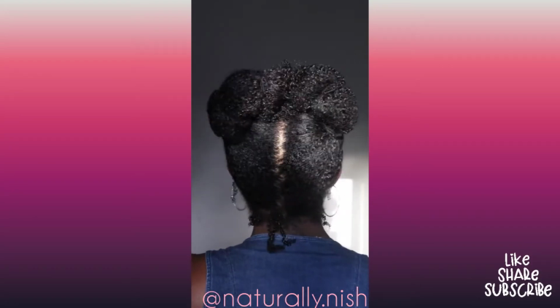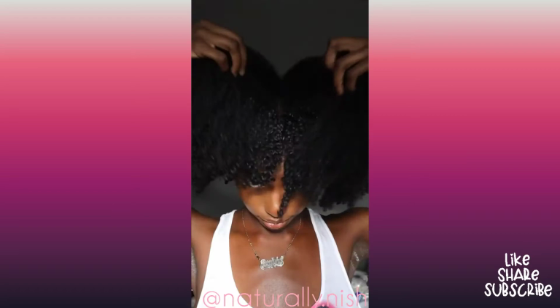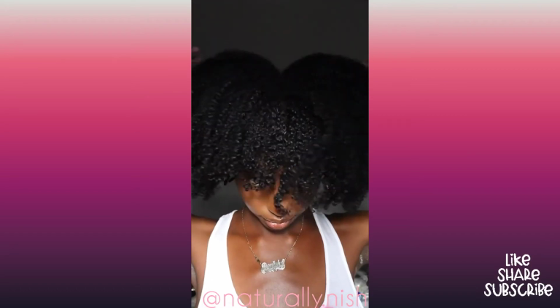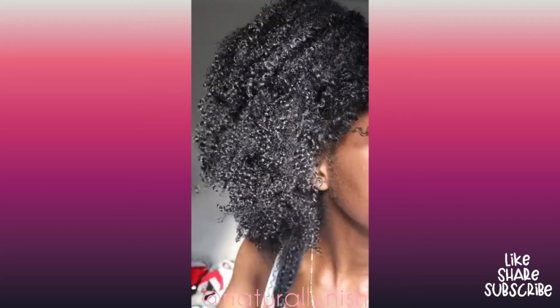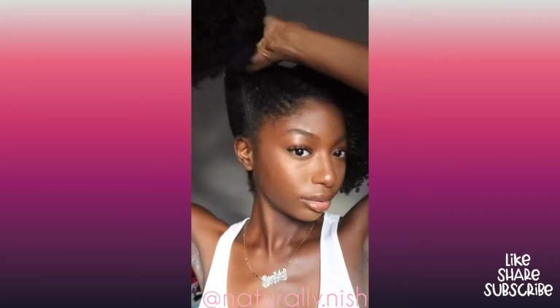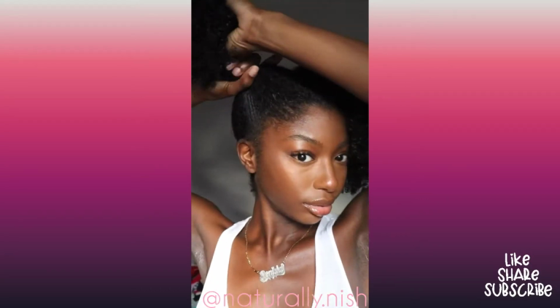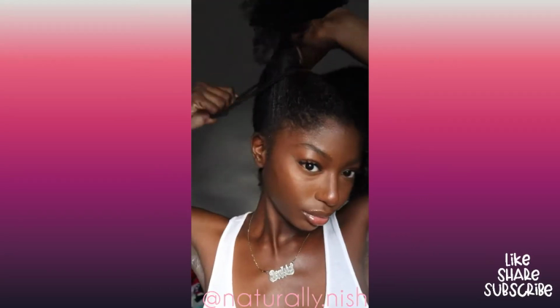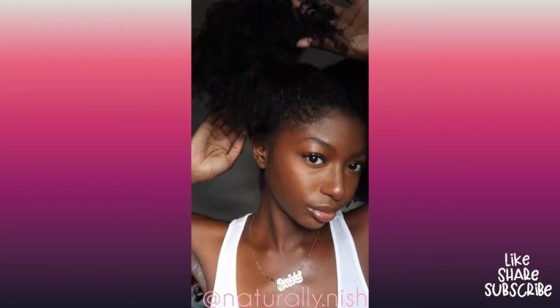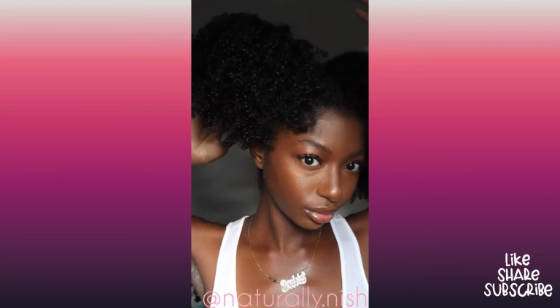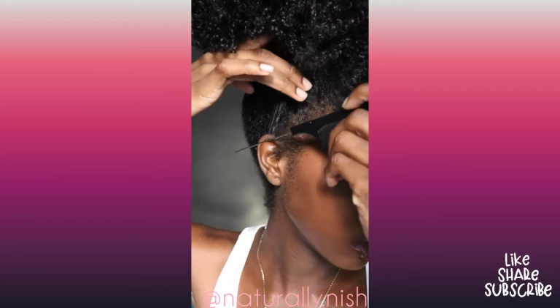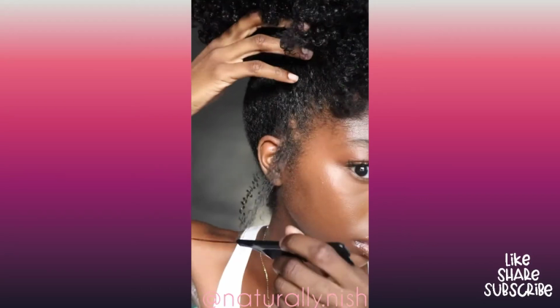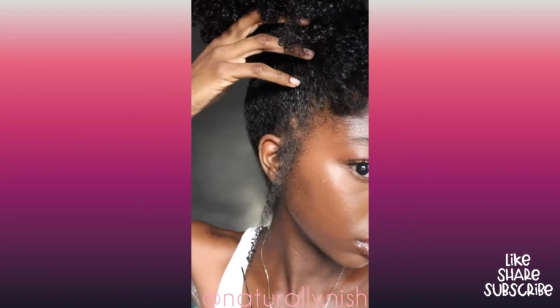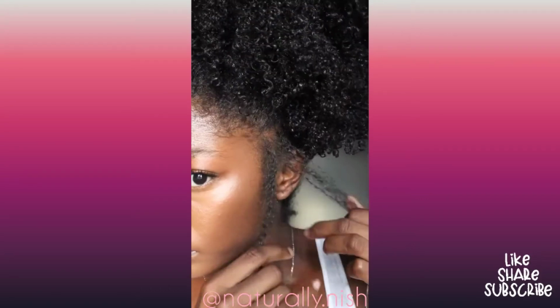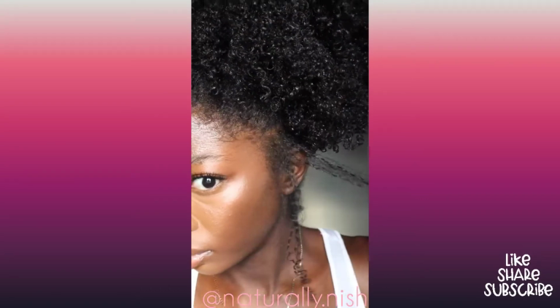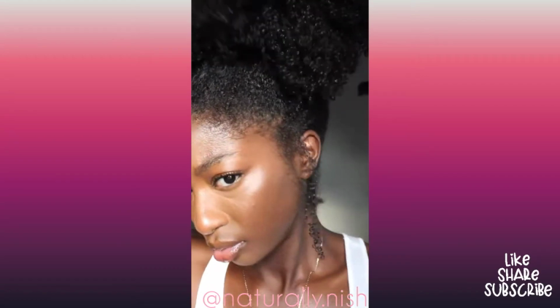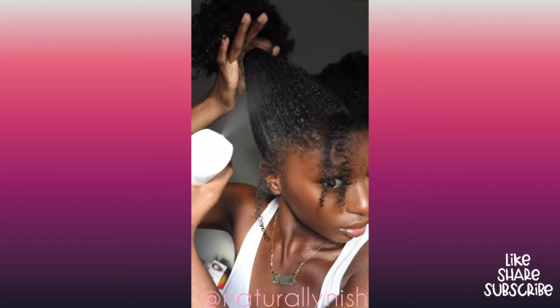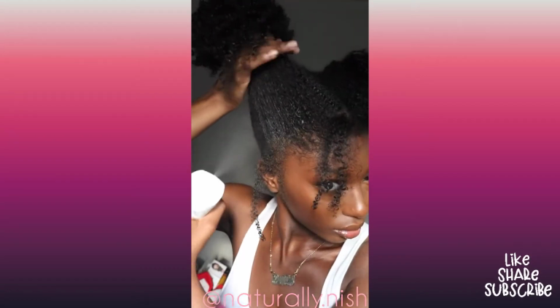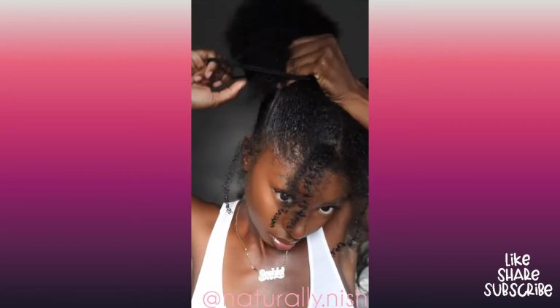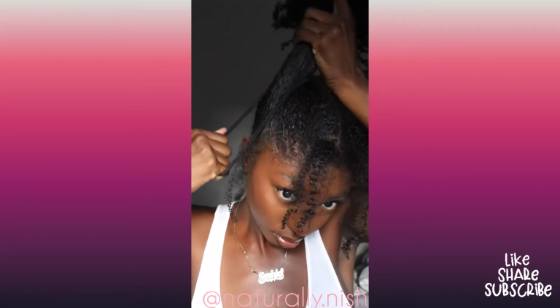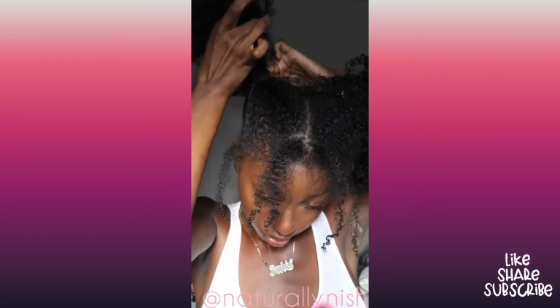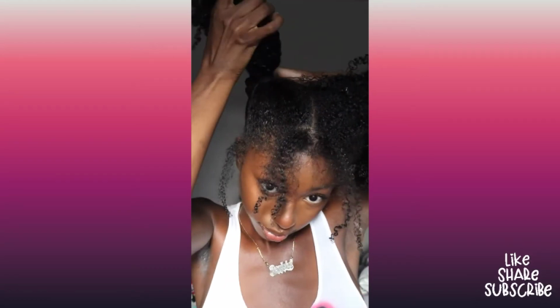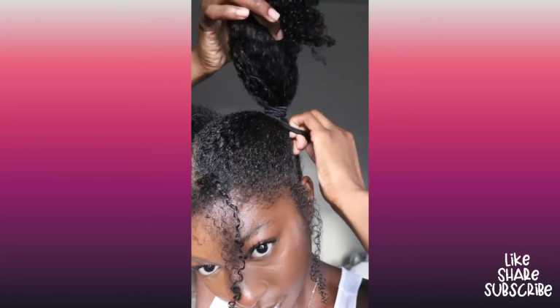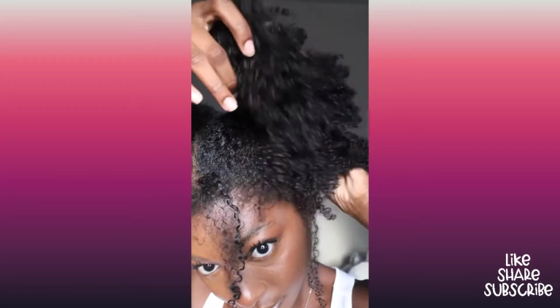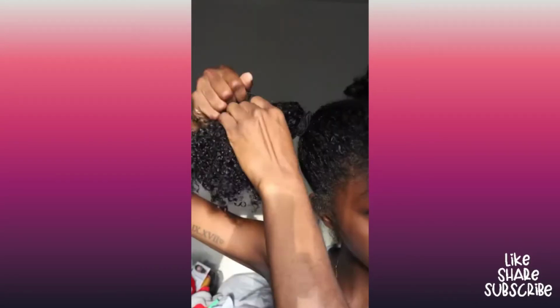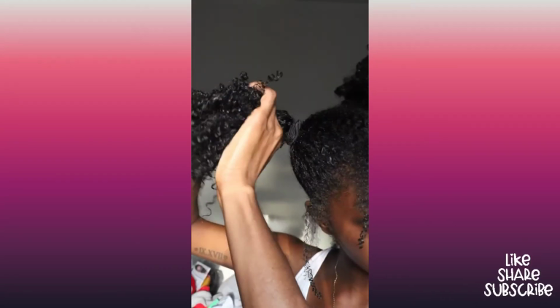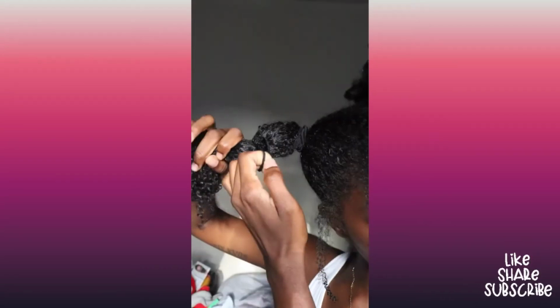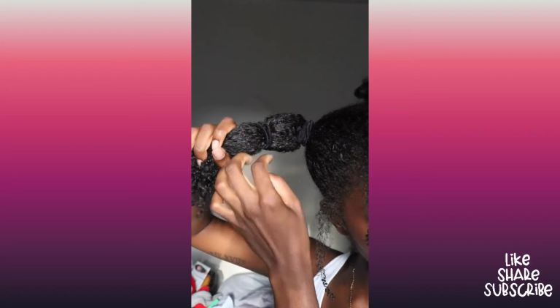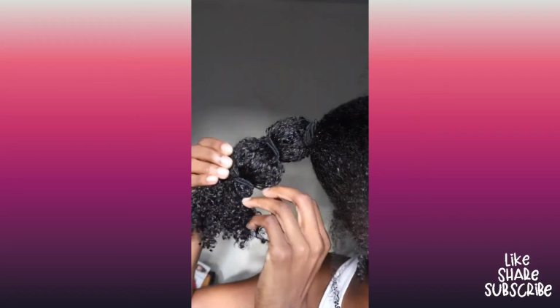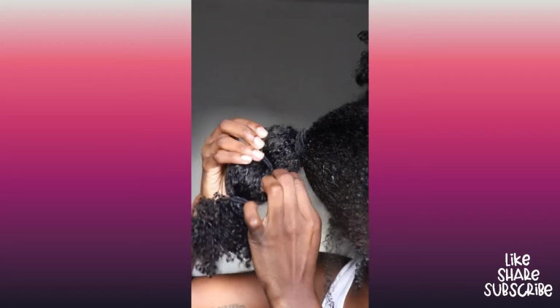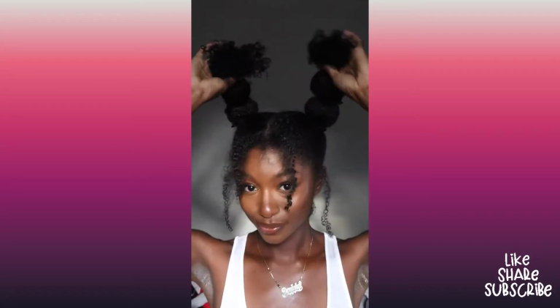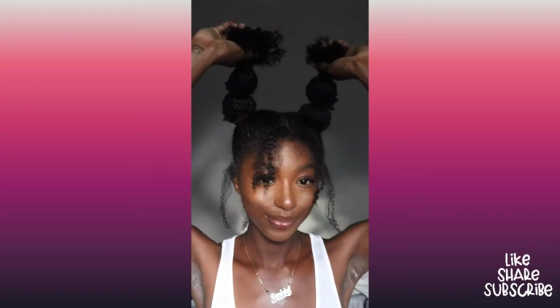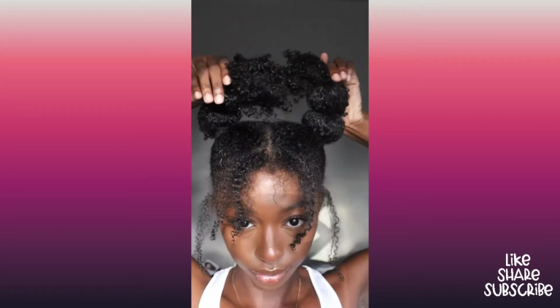This one is definitely beginner friendly. Started off on a wash and go that wasn't really old — I just didn't want to wear it out. What I did was put my hair in two loose ponytails first, just to take out the curly pieces that I wanted to leave out. Then I put my hair in the actual ponytails and did the bubble ponytail method on each individual ponytail.